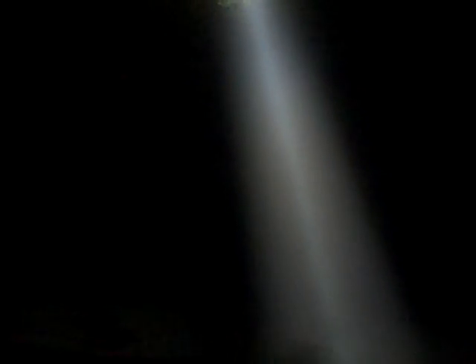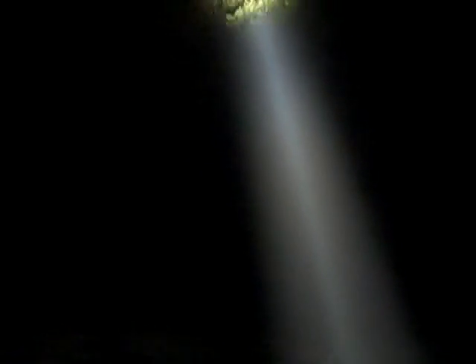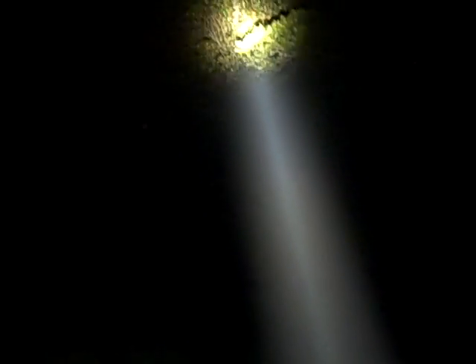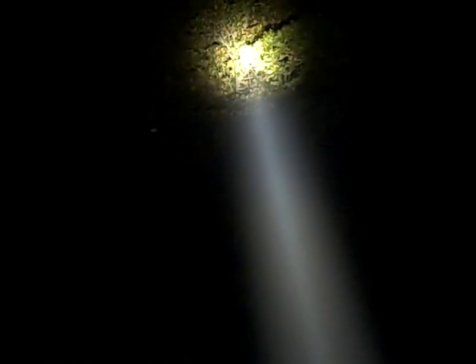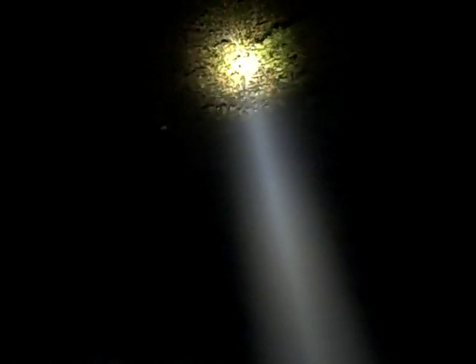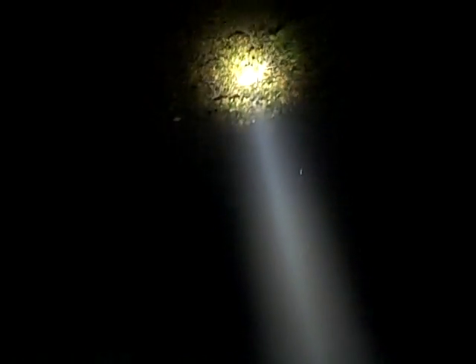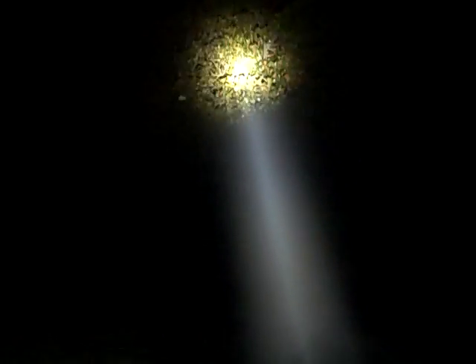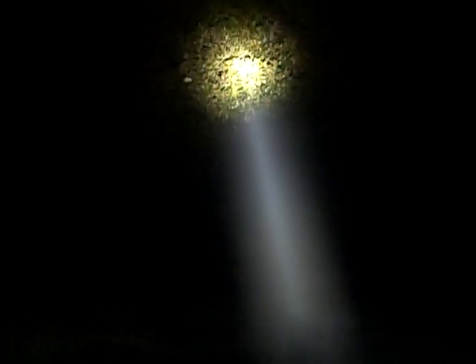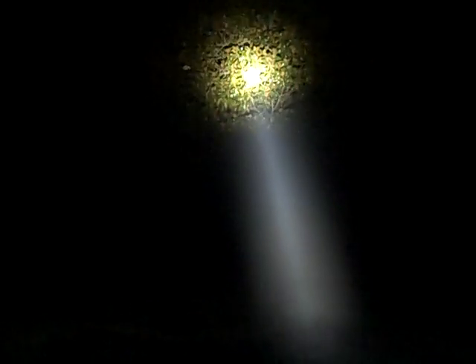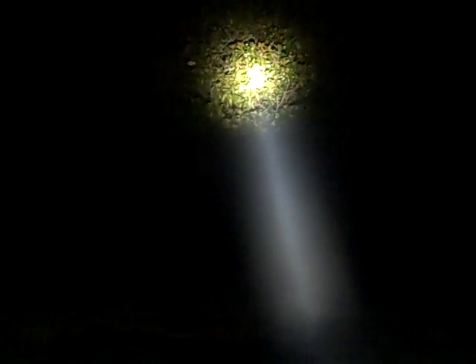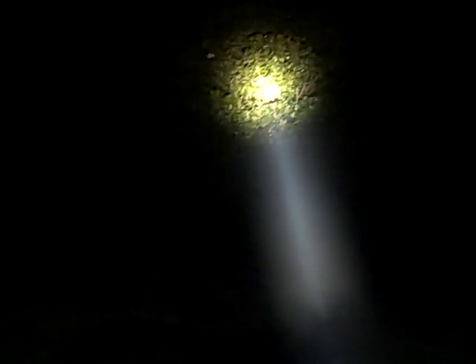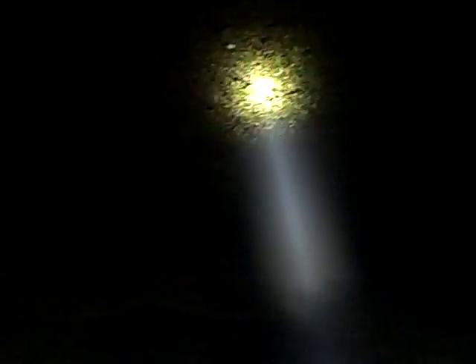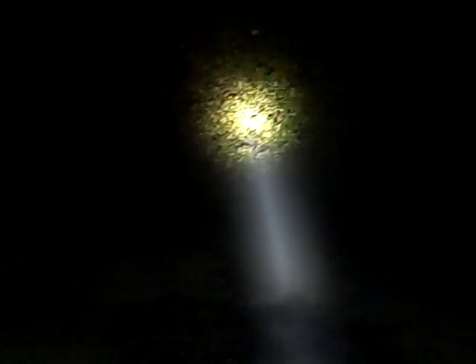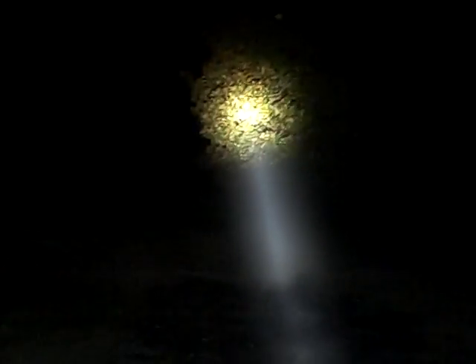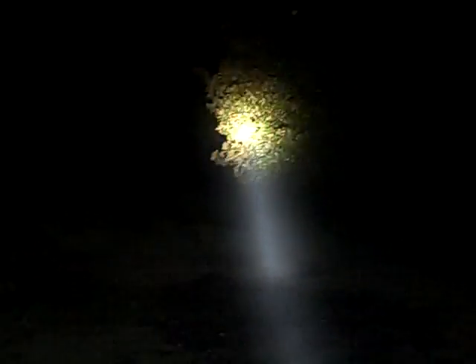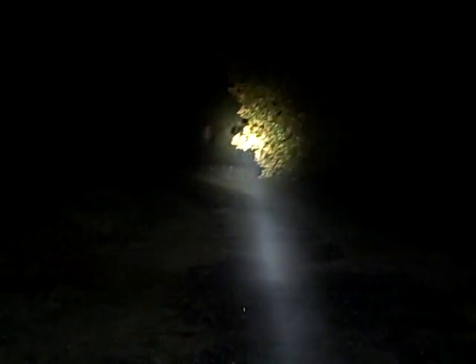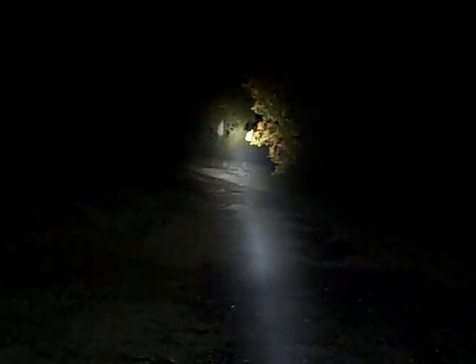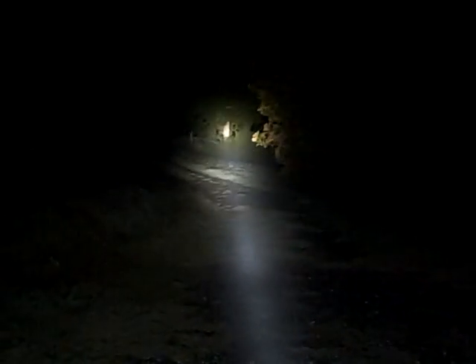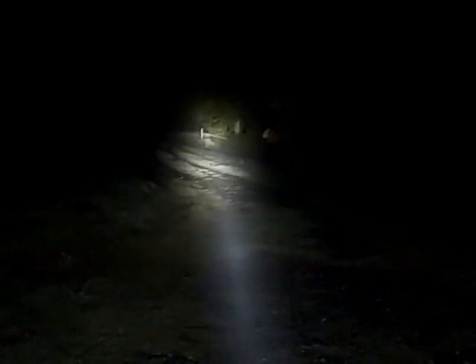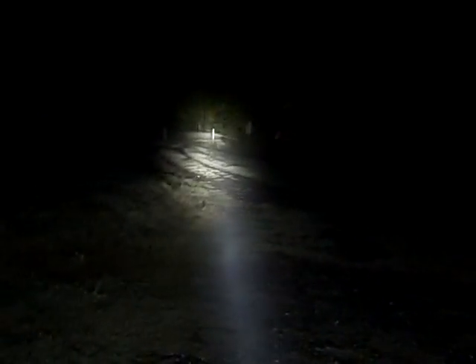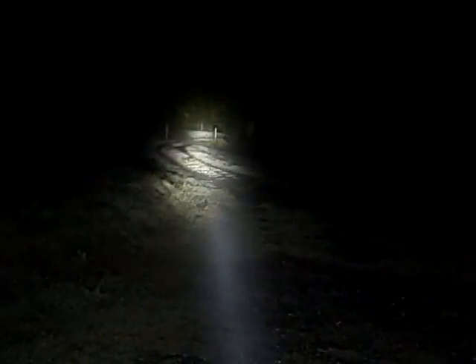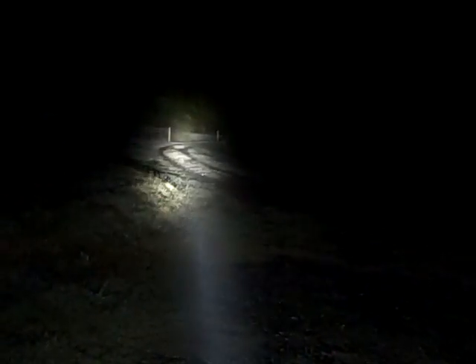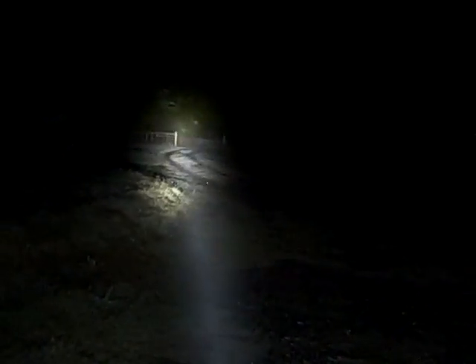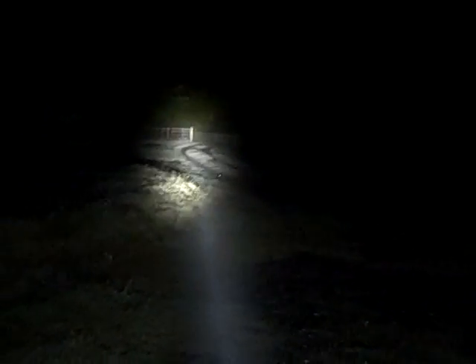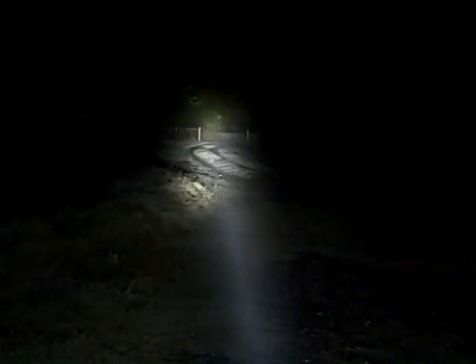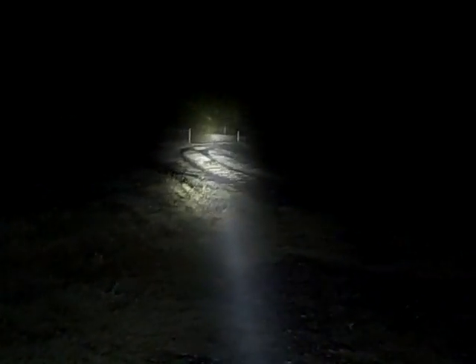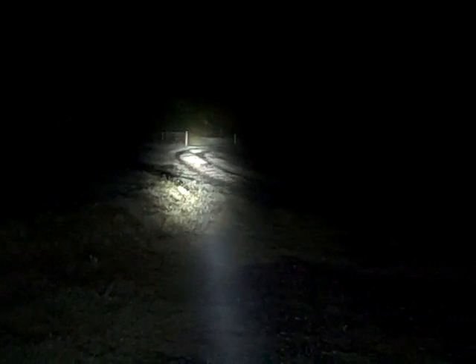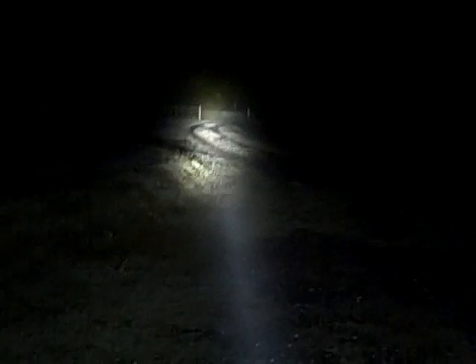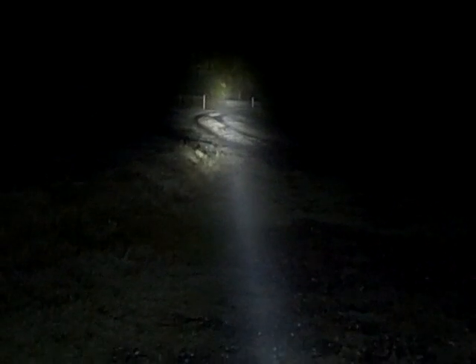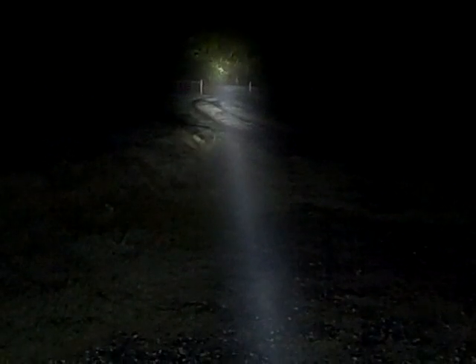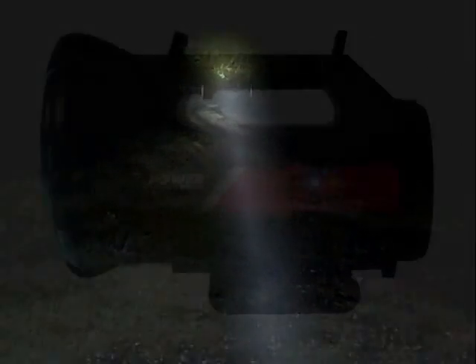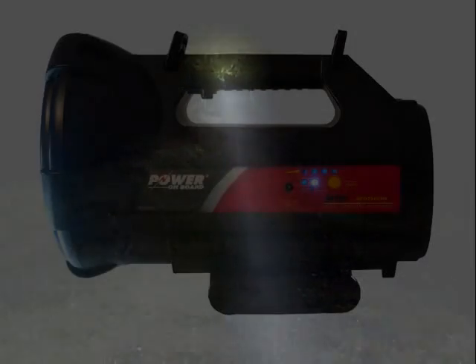Looking at a tree about 75 to 50 feet from me, and now we're looking down a driveway at a distance of about 100 yards away.